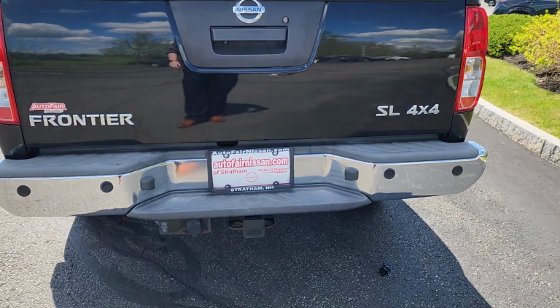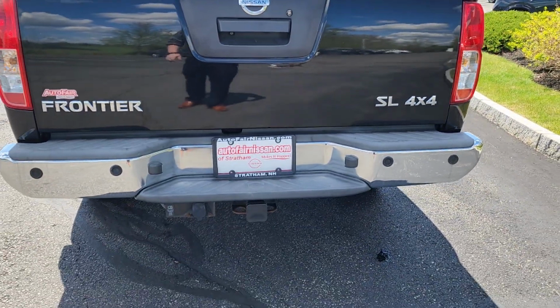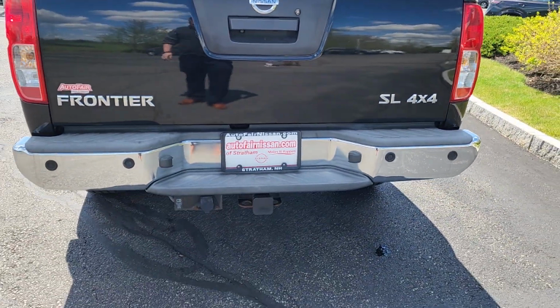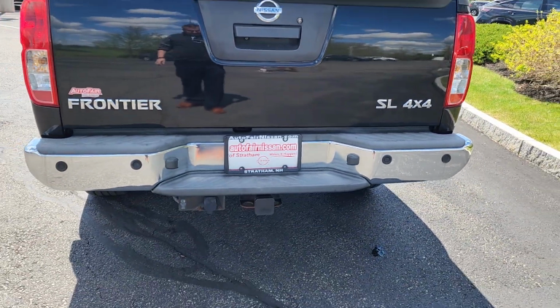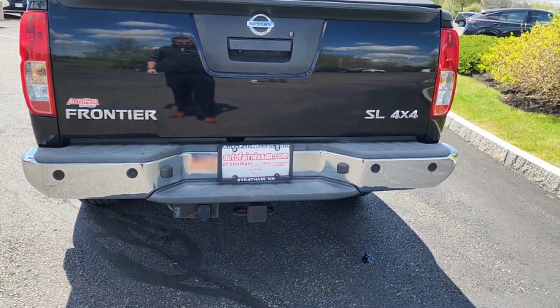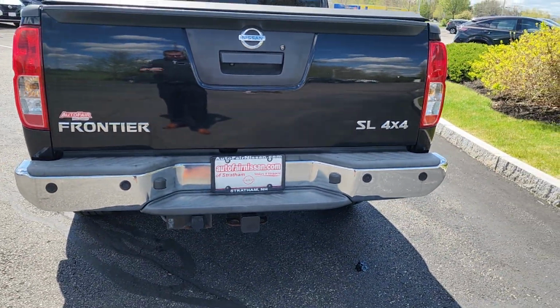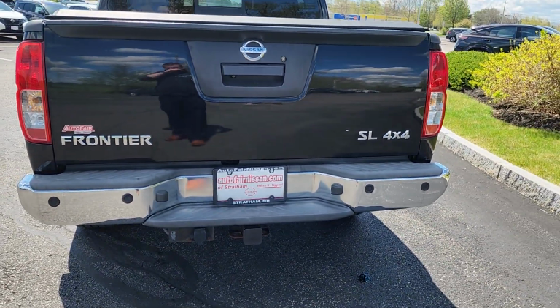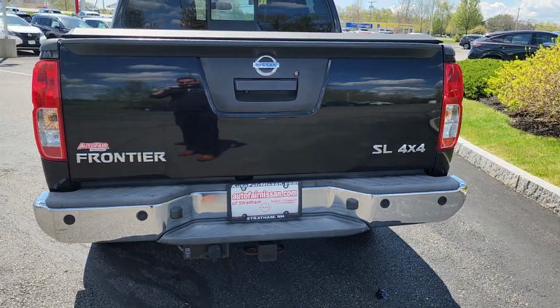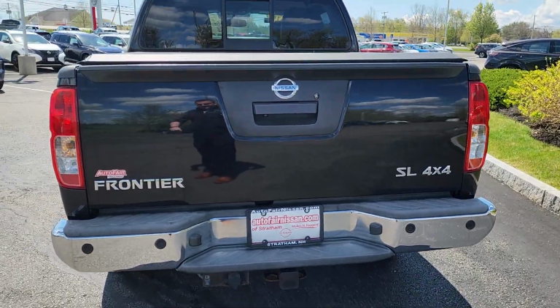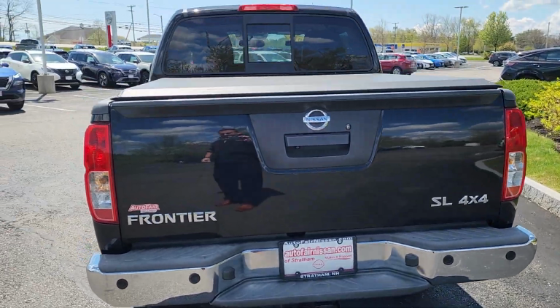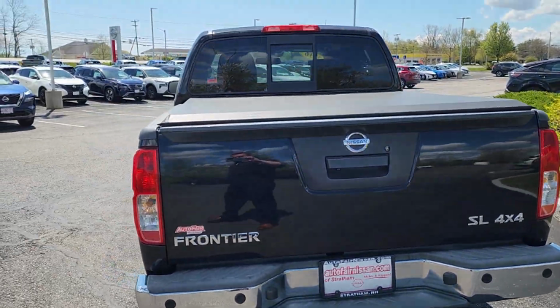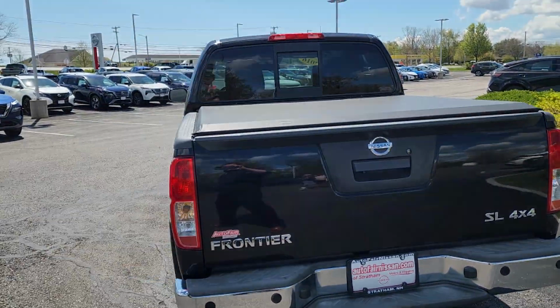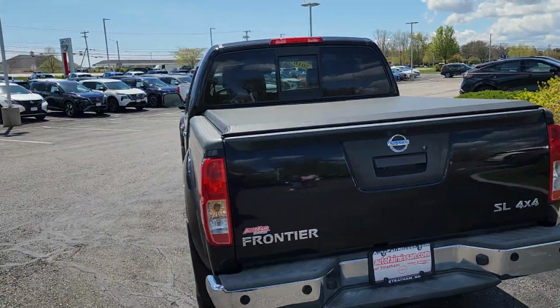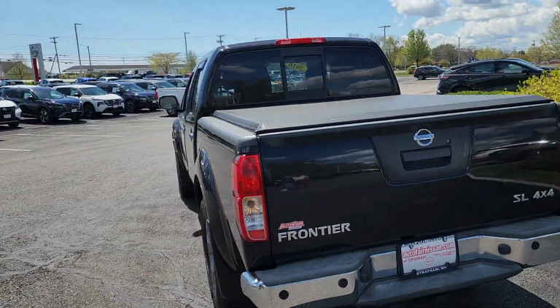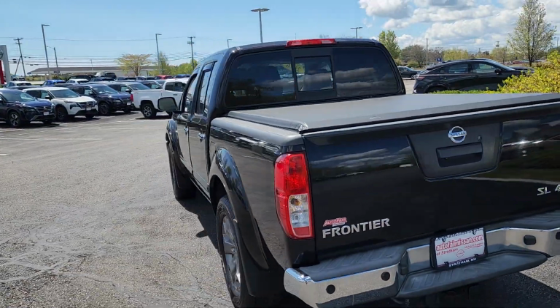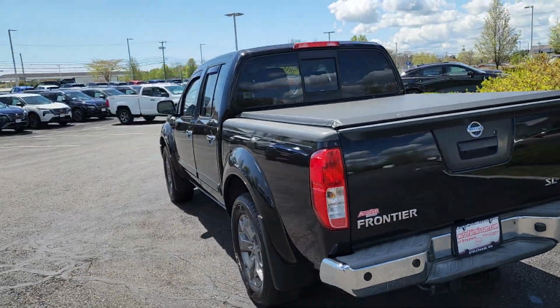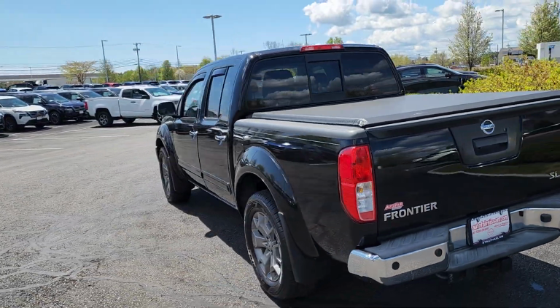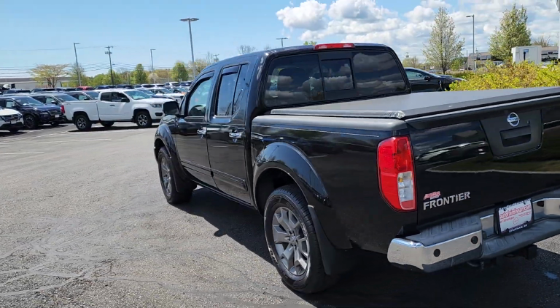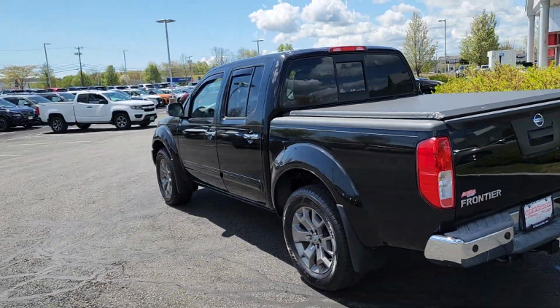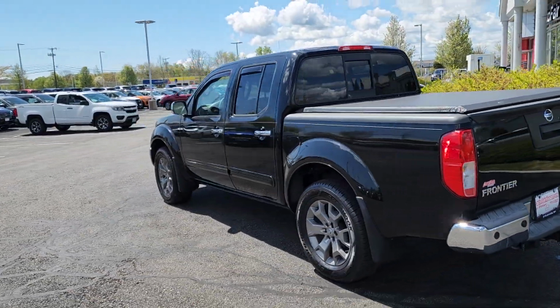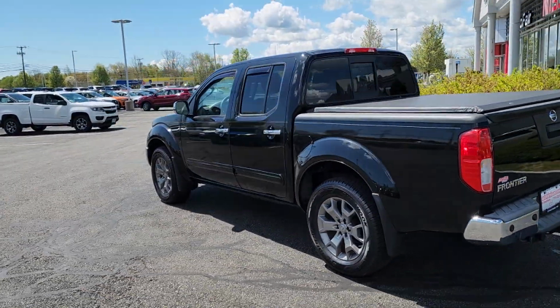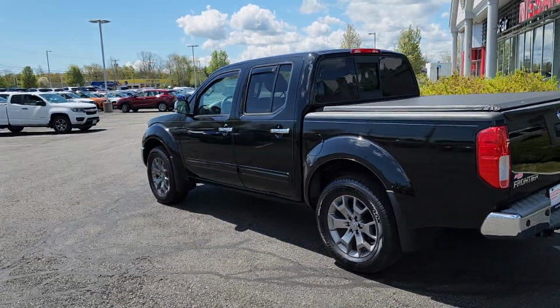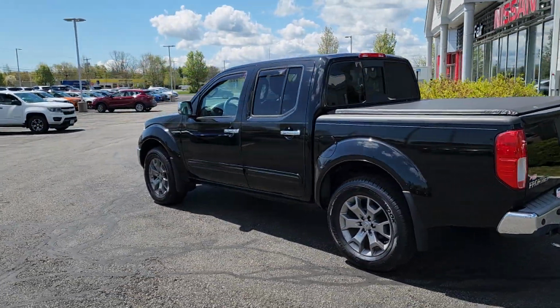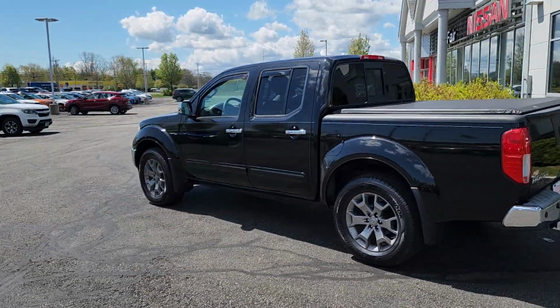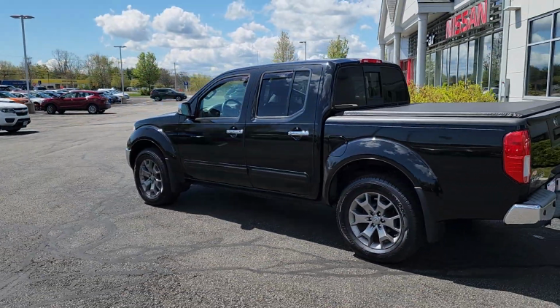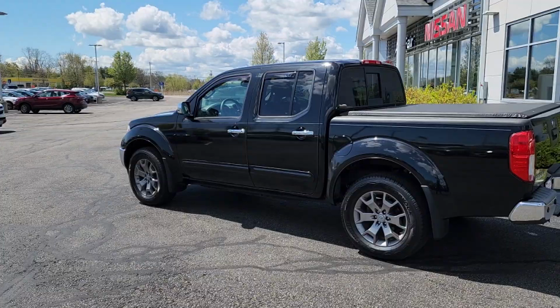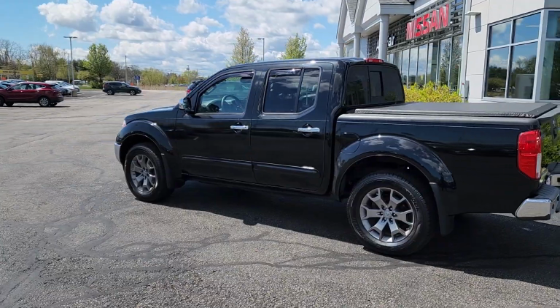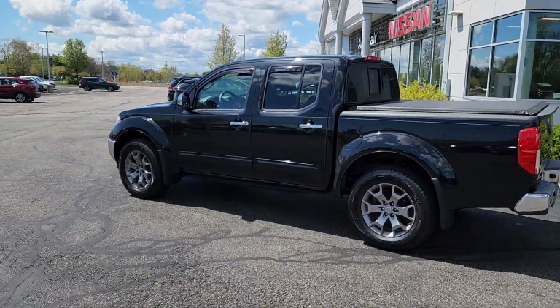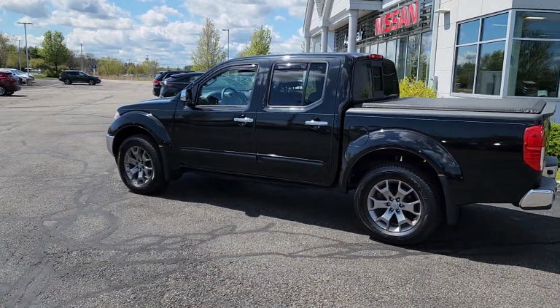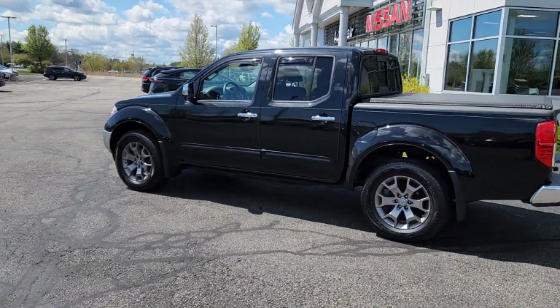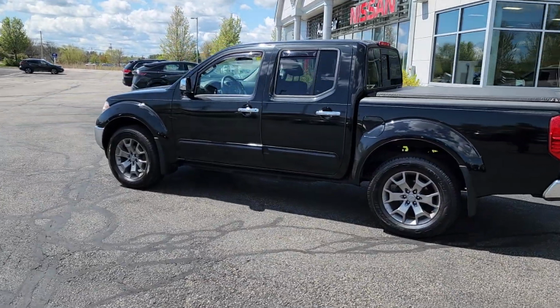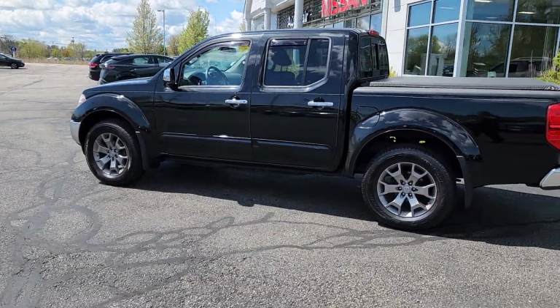Tow hitch is already on the back, and it is the 4x4 version so you don't have a rear-wheel drive truck in New England. Nice profile shot.